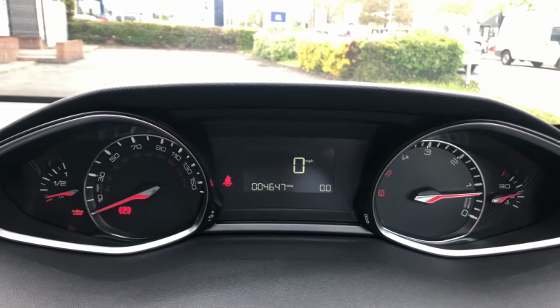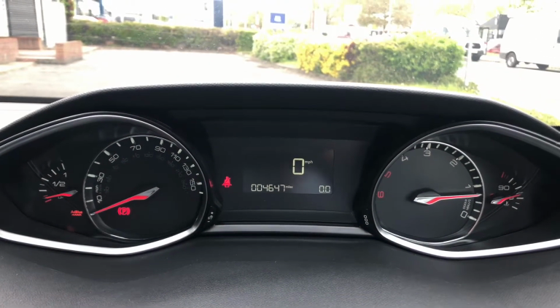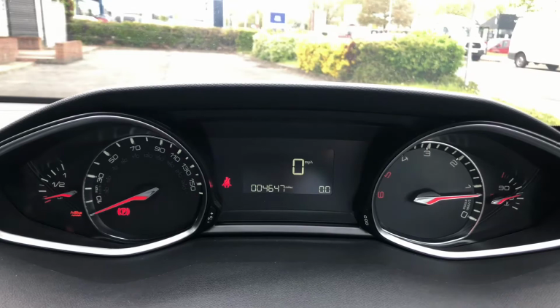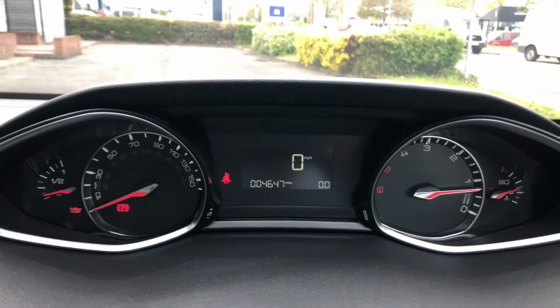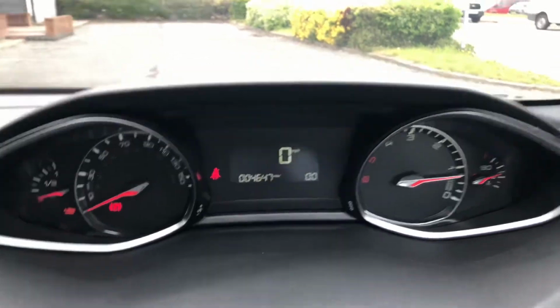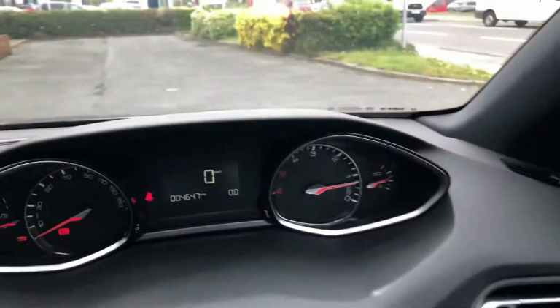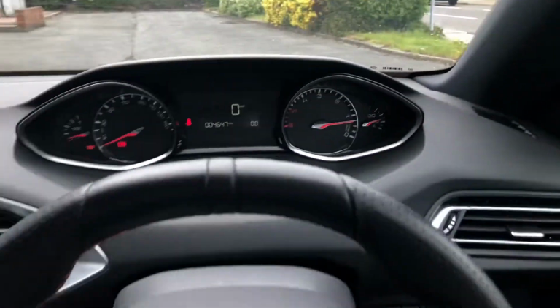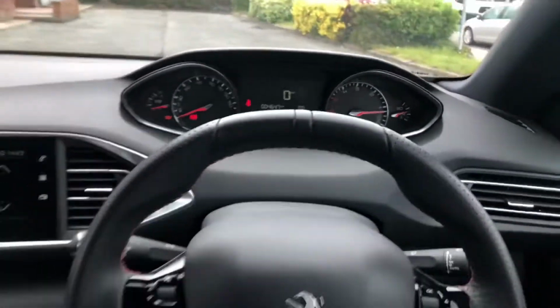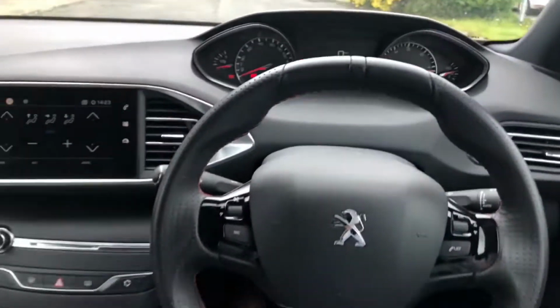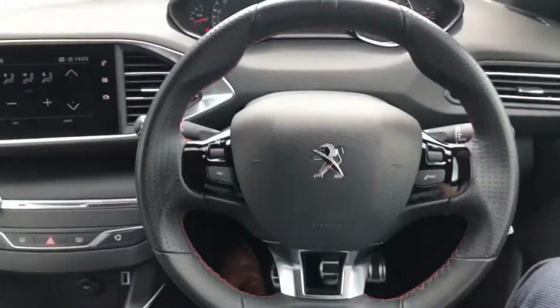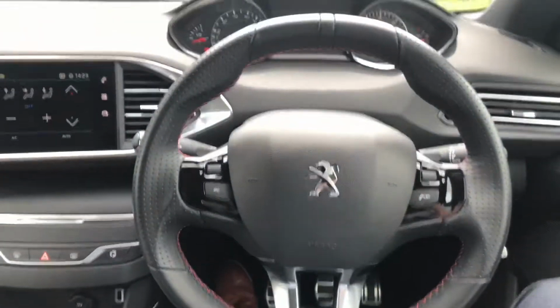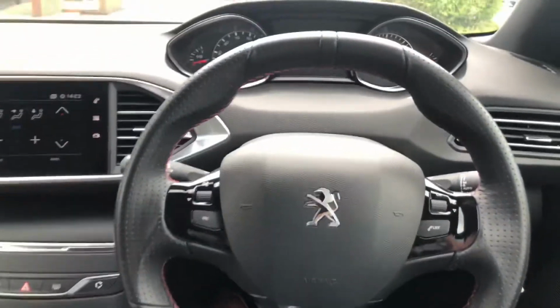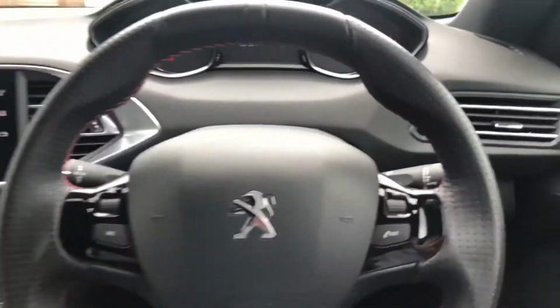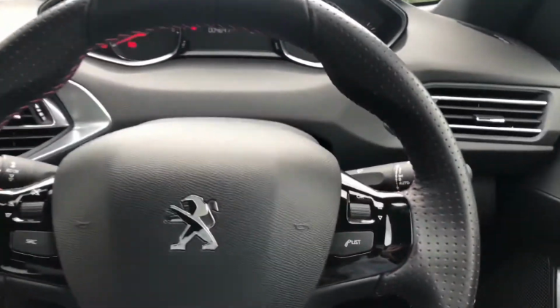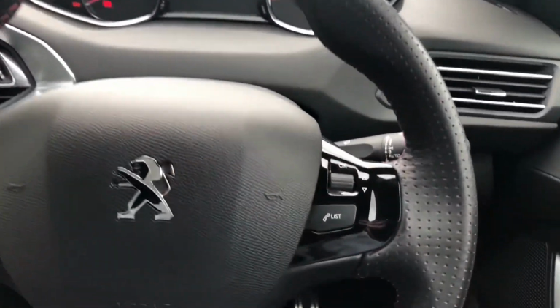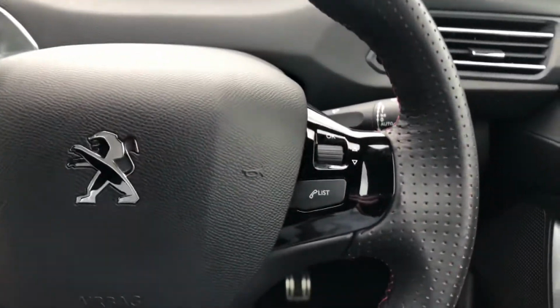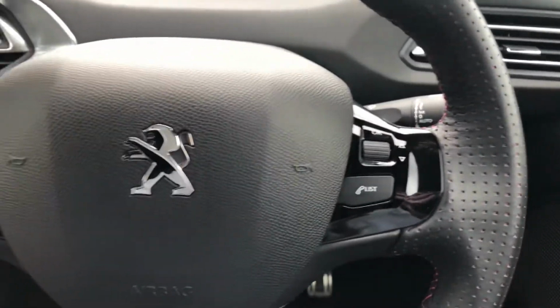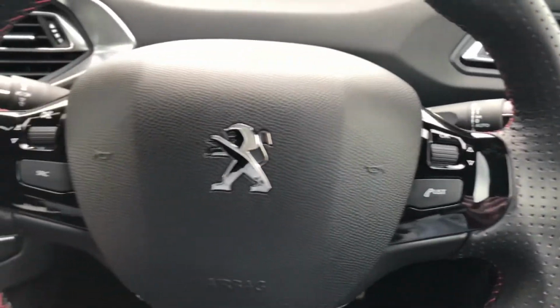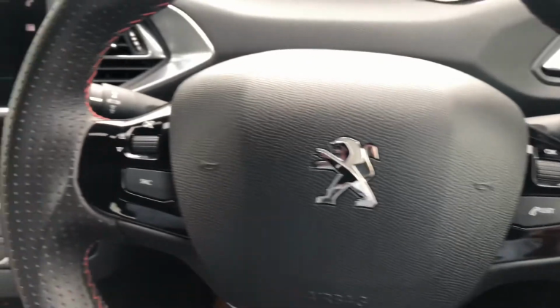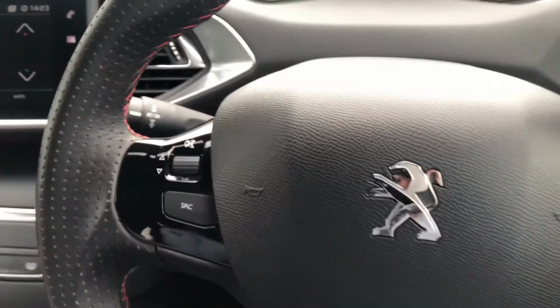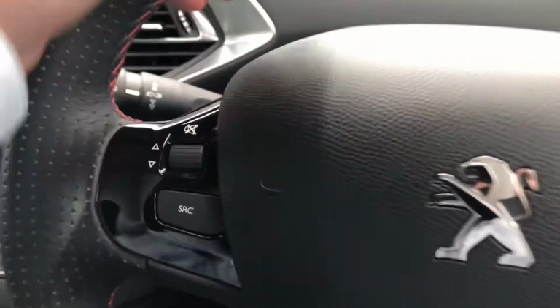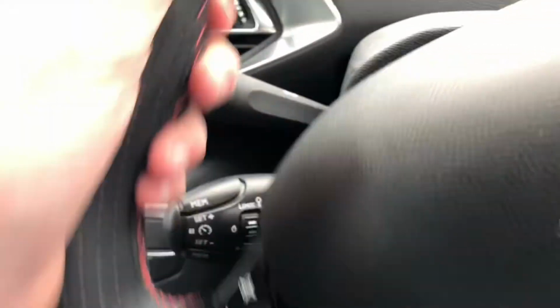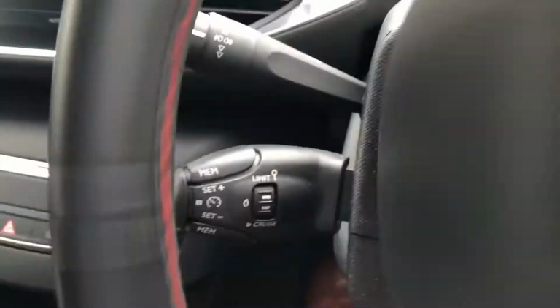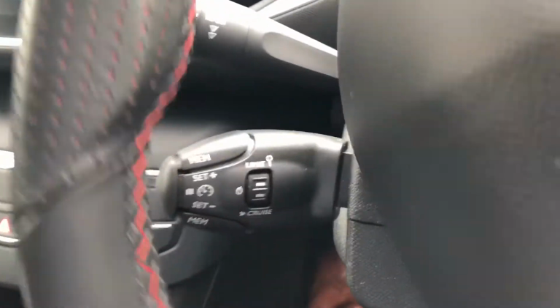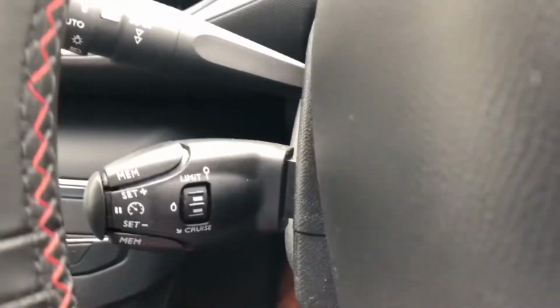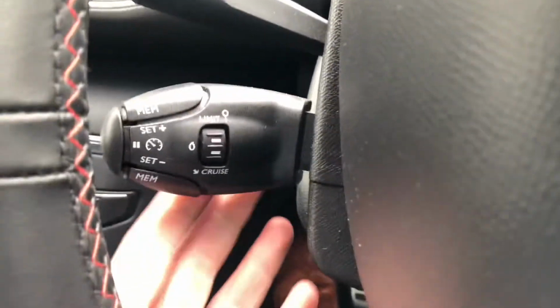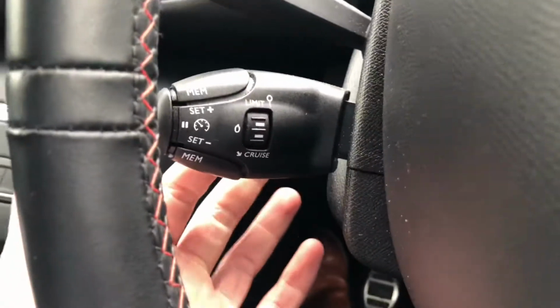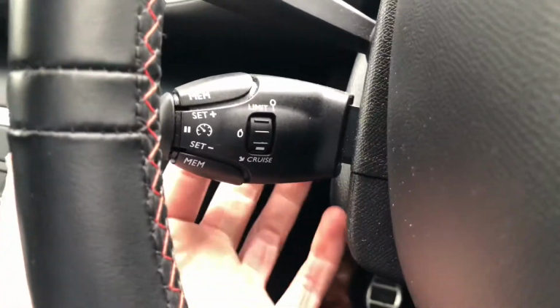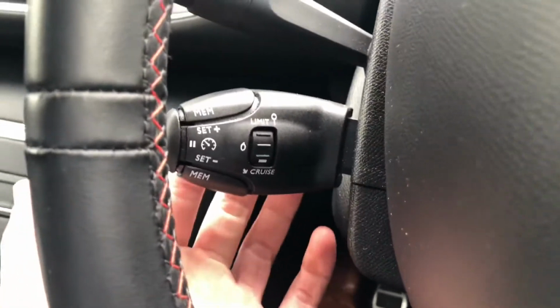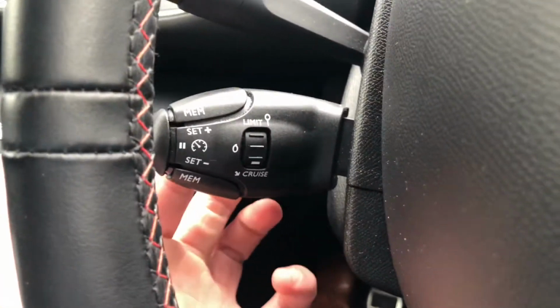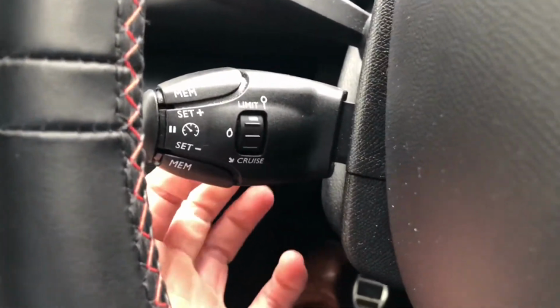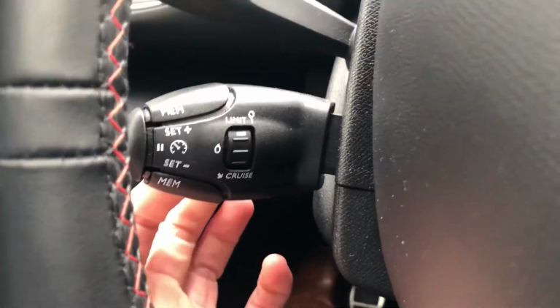This 308 has covered 4,647 miles, which will be available for test drives. Steering wheel multi-controls to the left and right, with cruise control and speed limiter to the left.